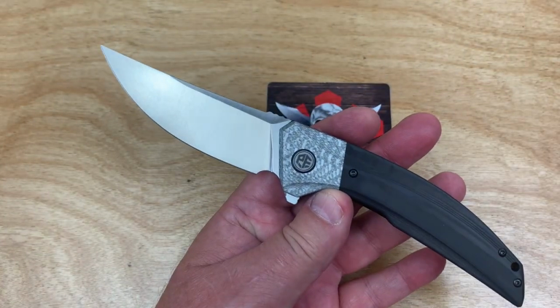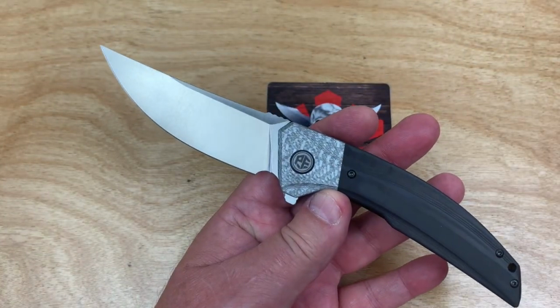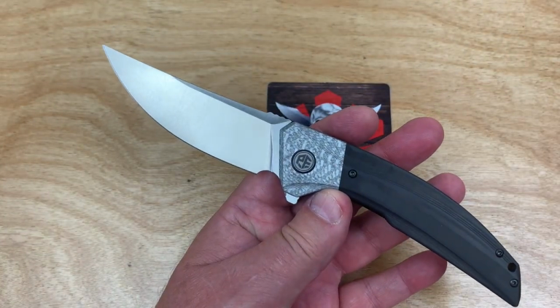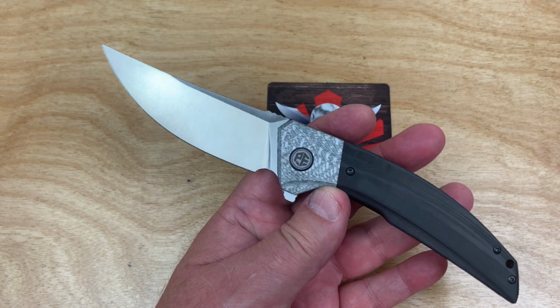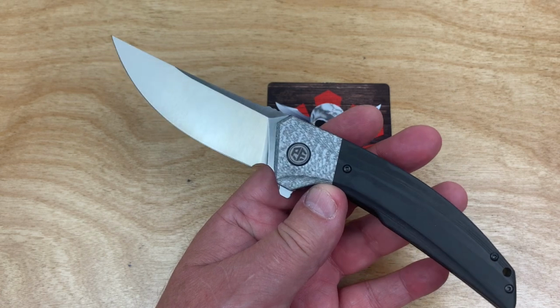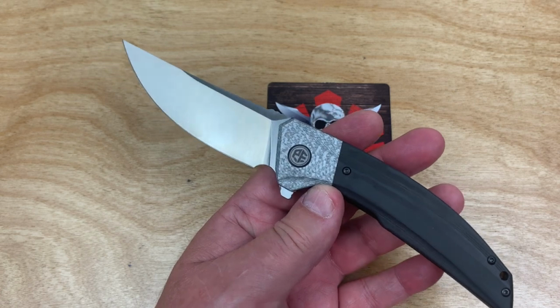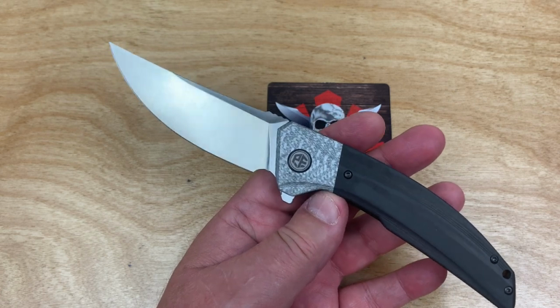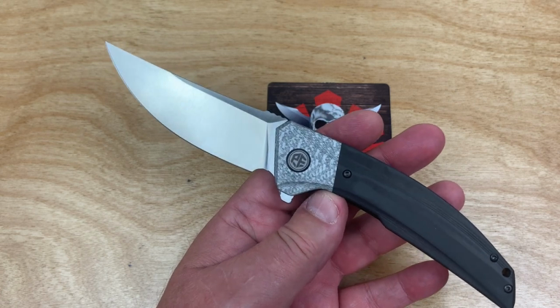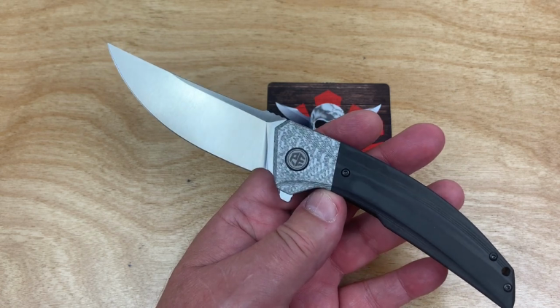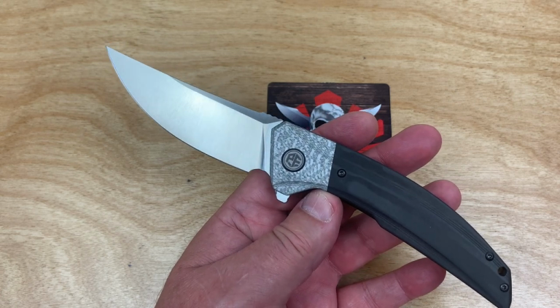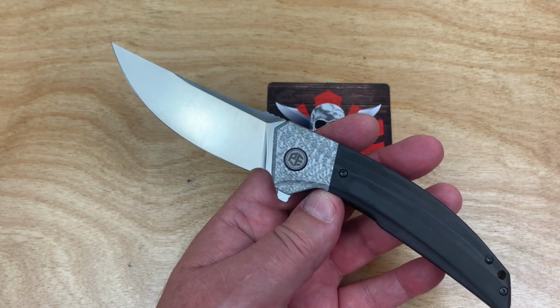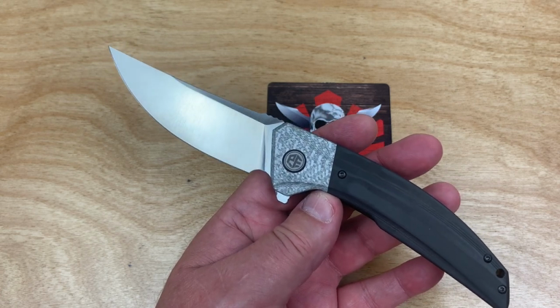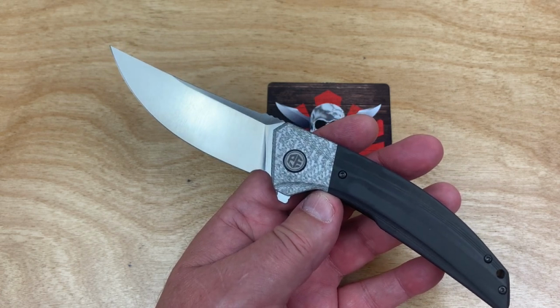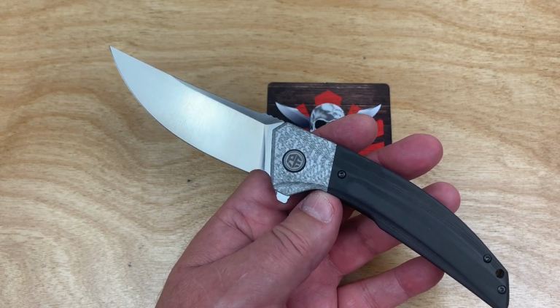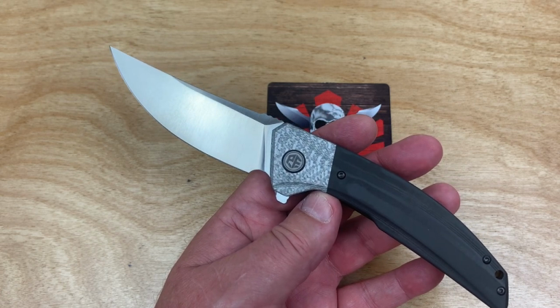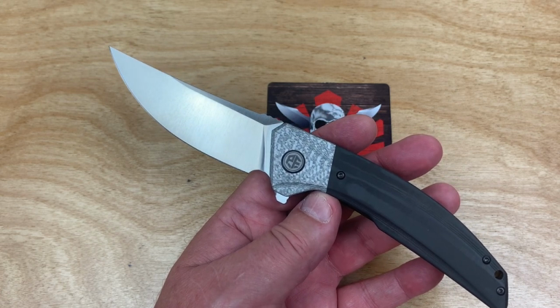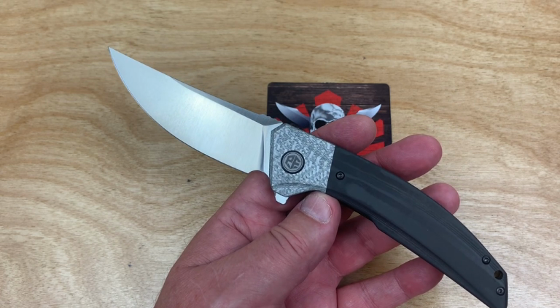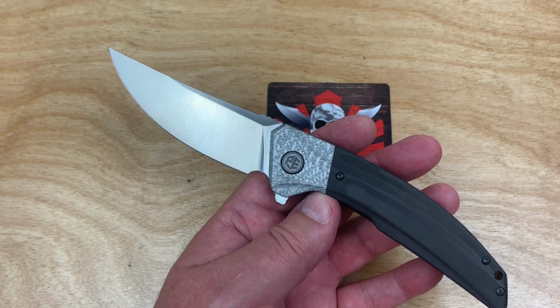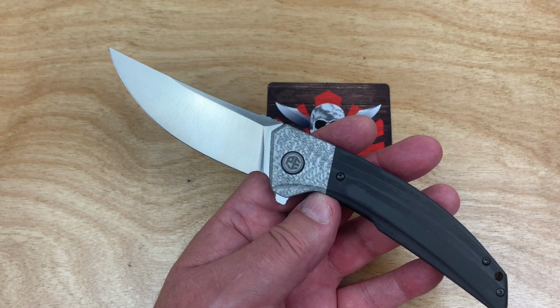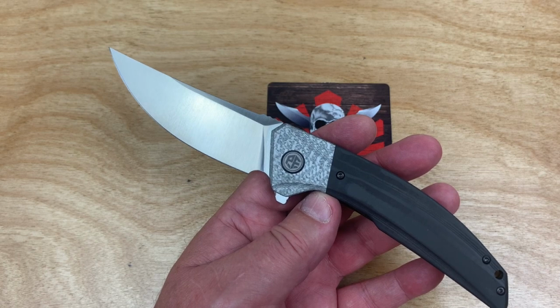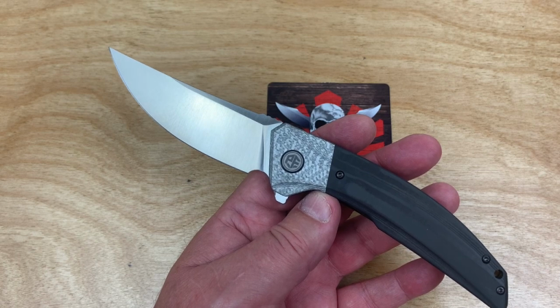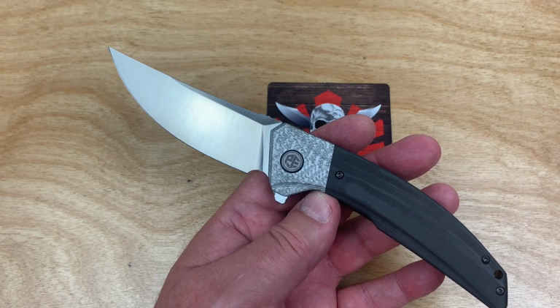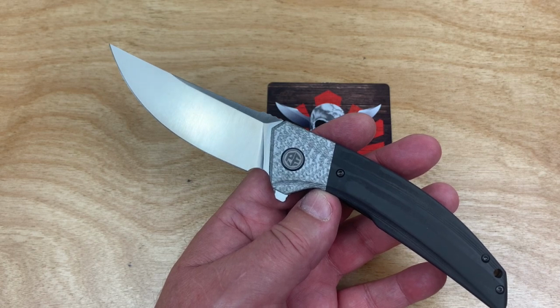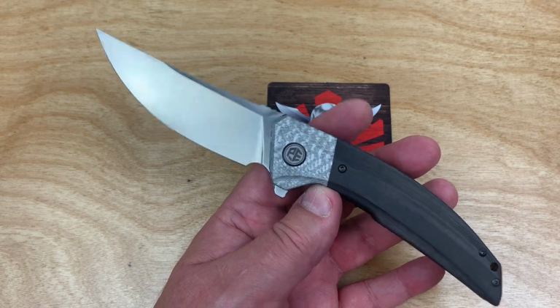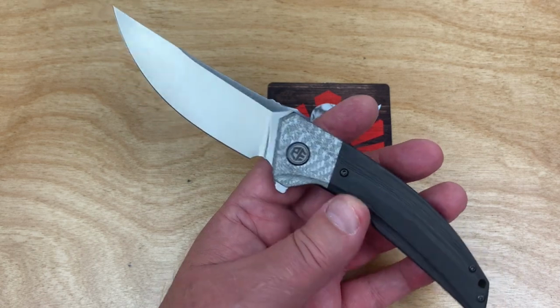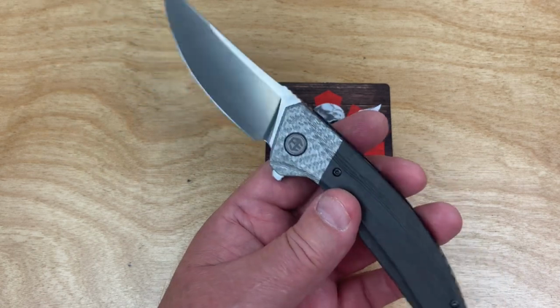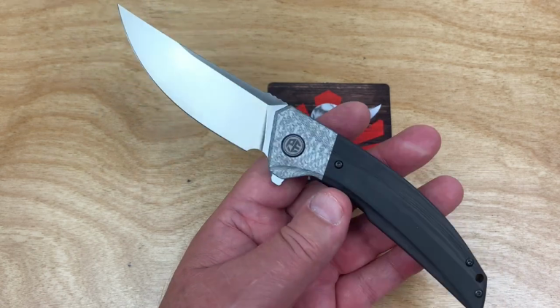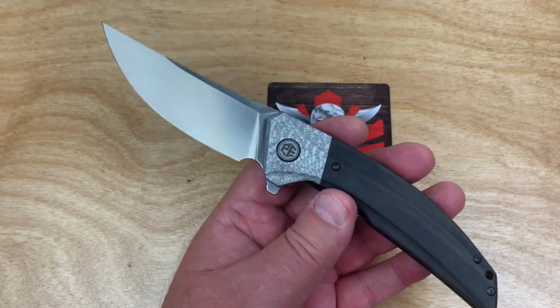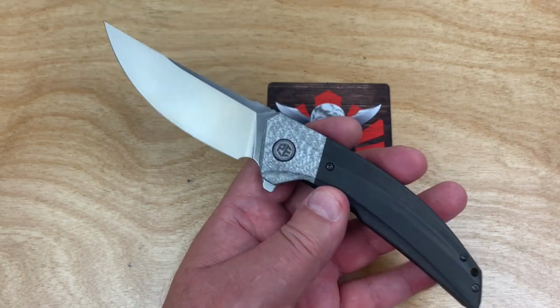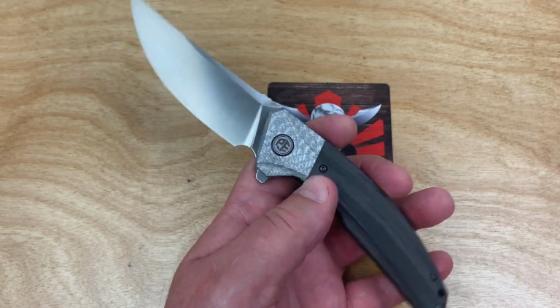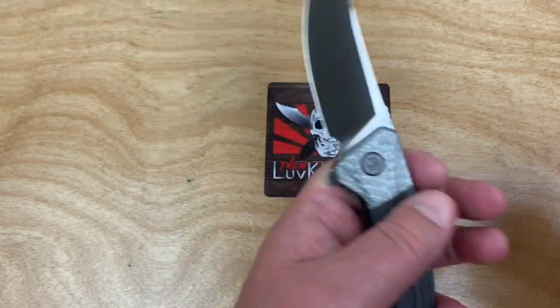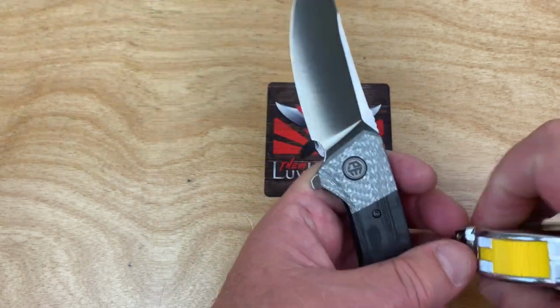It feels heavy compared to what I've had in my hand lately, which is mostly three to four ounce knives. But this is almost five, right on the money.